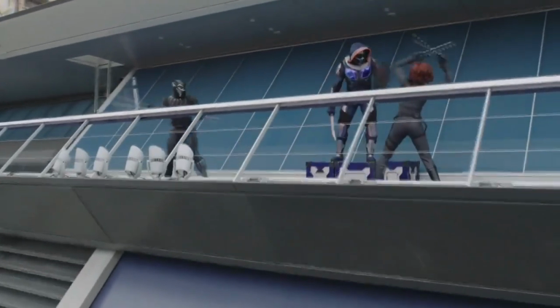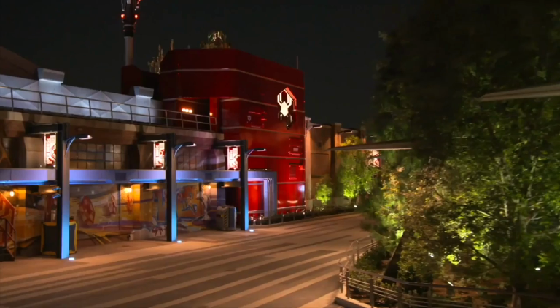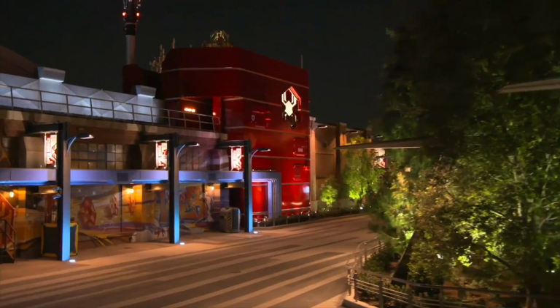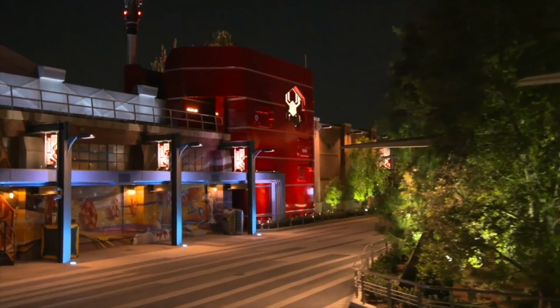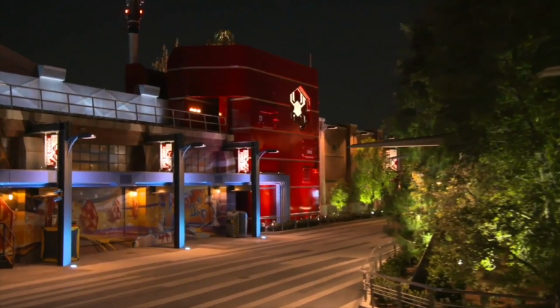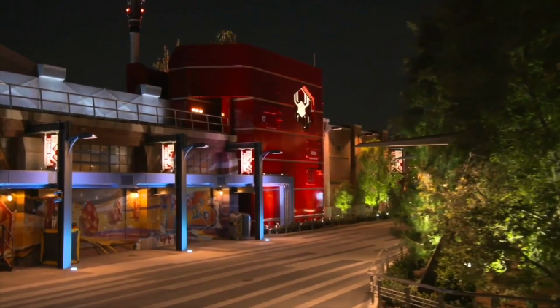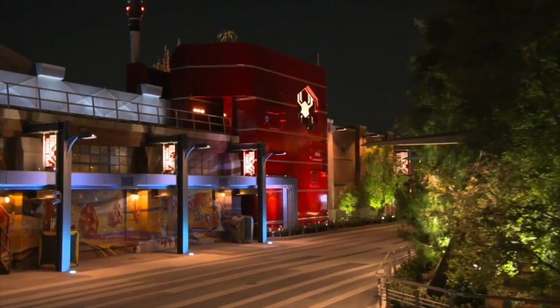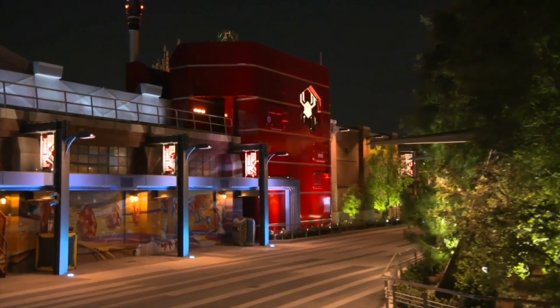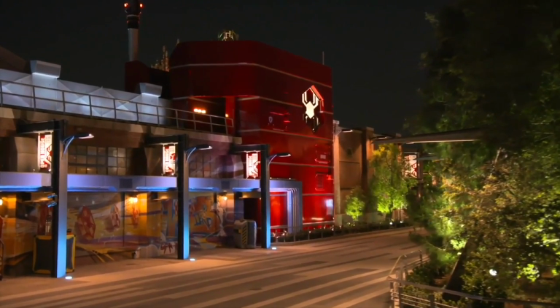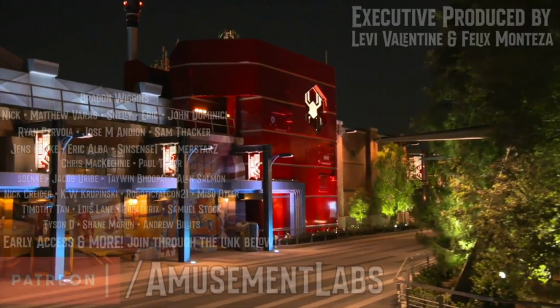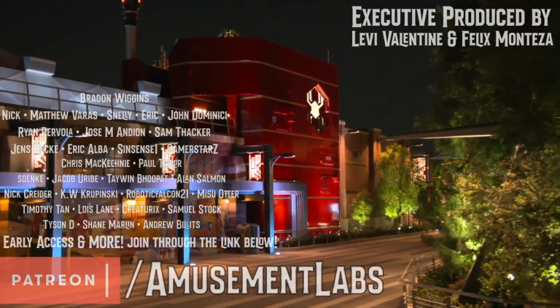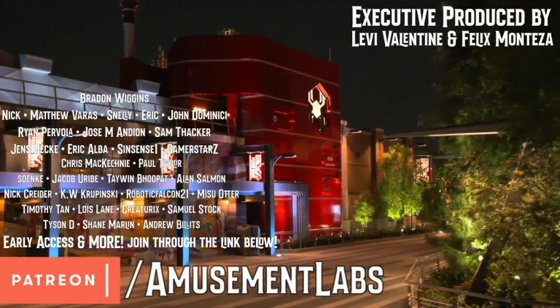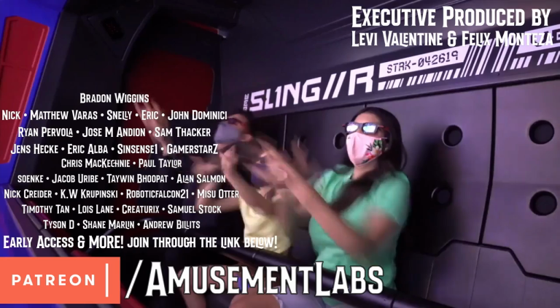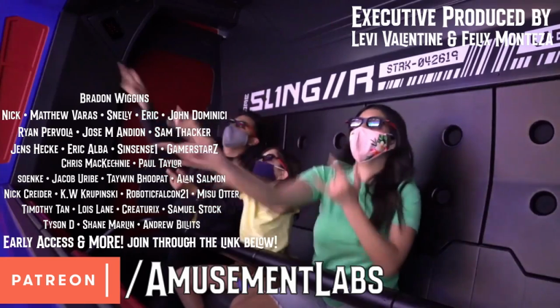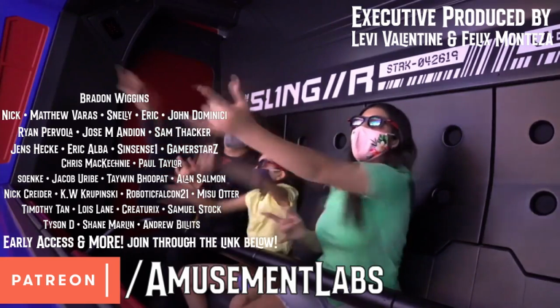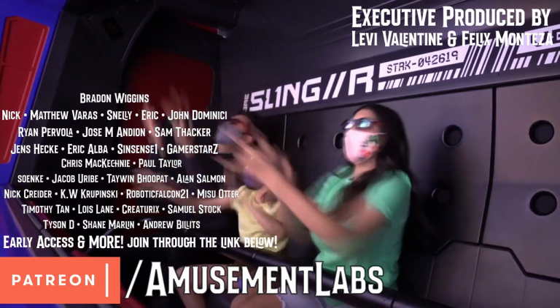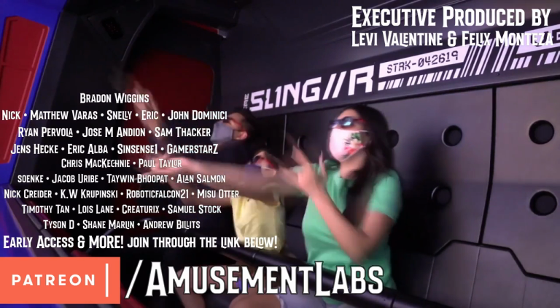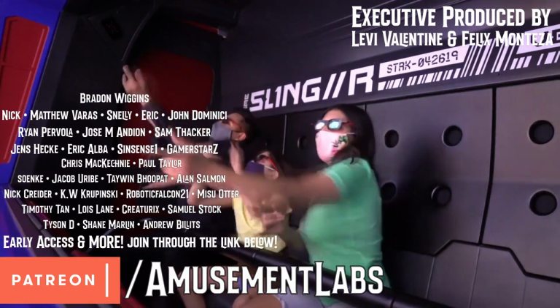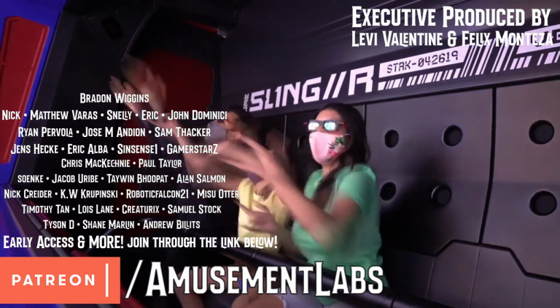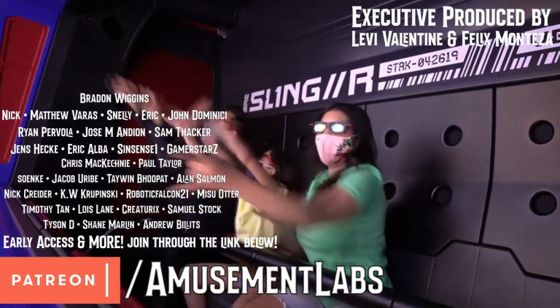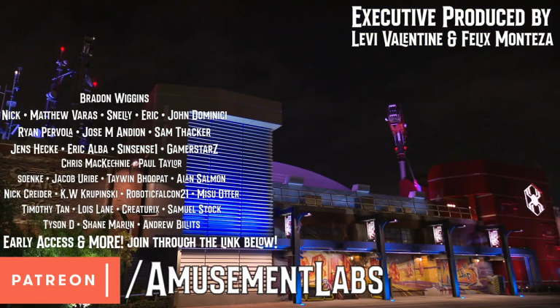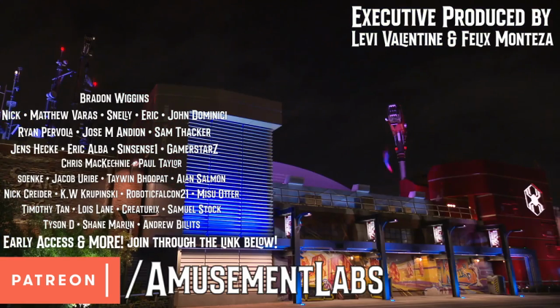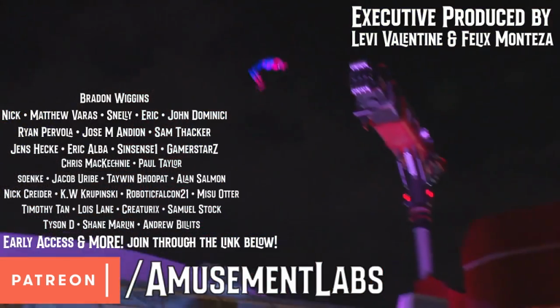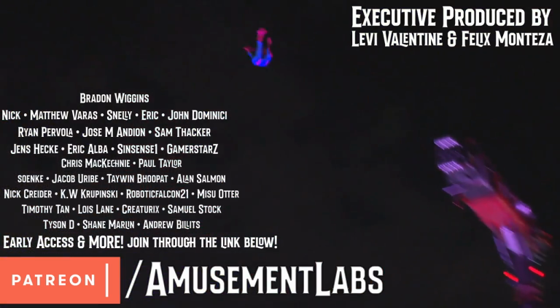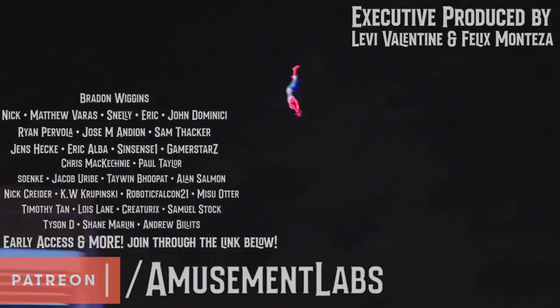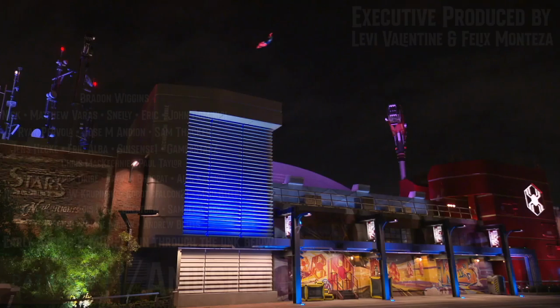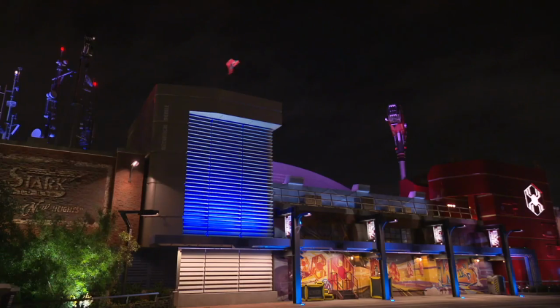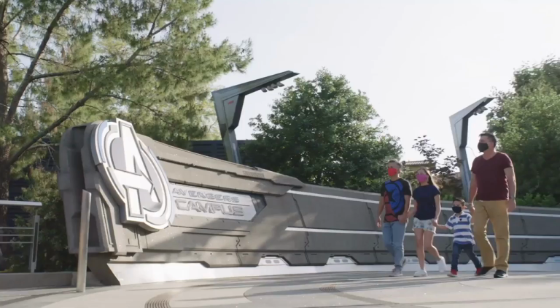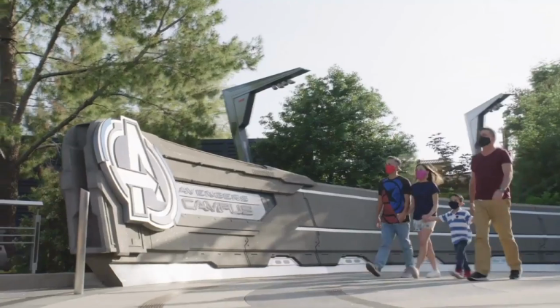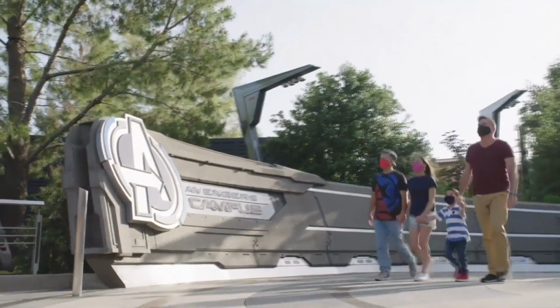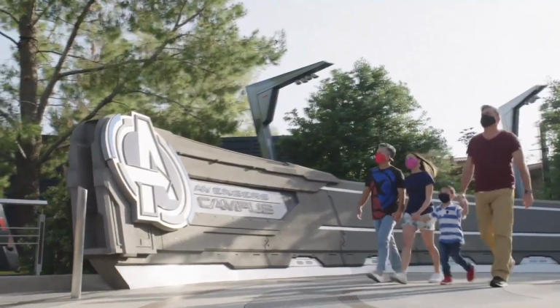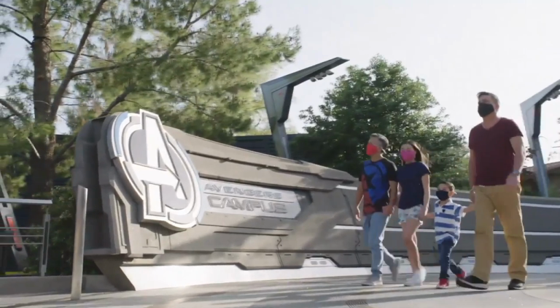And that's how Webslingers: A Spider-Man Adventure works. If you like this video, please subscribe, and if you like what we do, please consider joining our Patreon for early access to videos like this. Thanks for watching, and I'll see you in the parks.